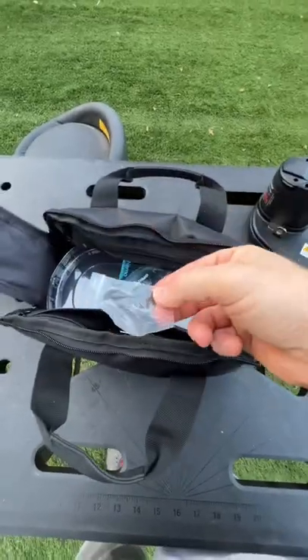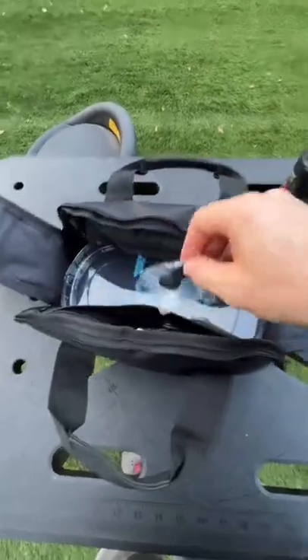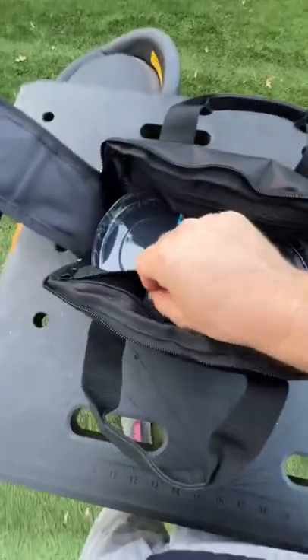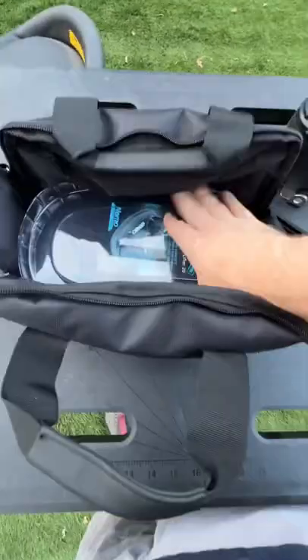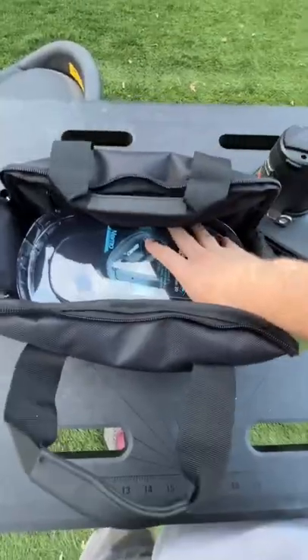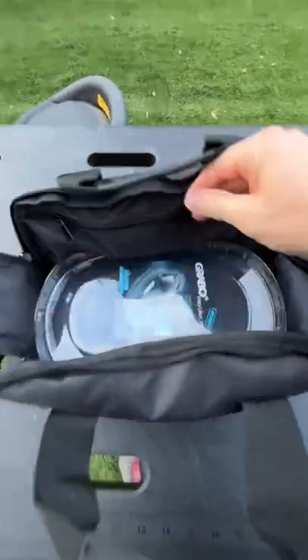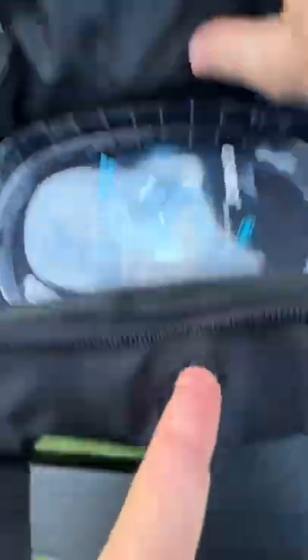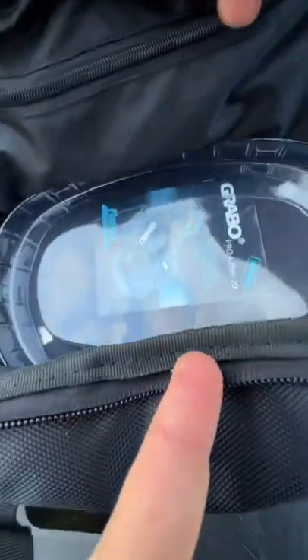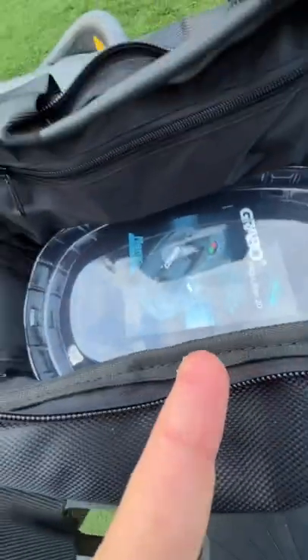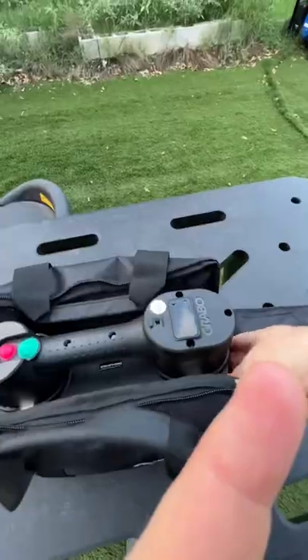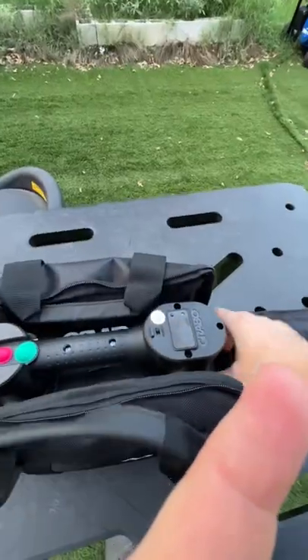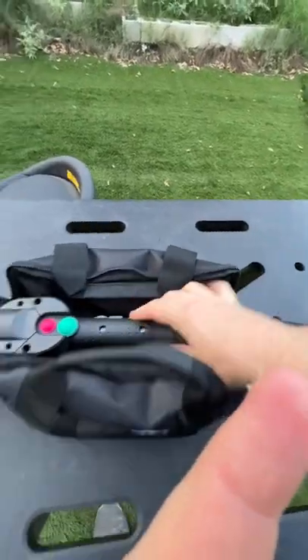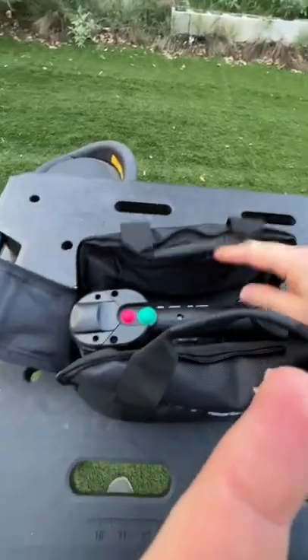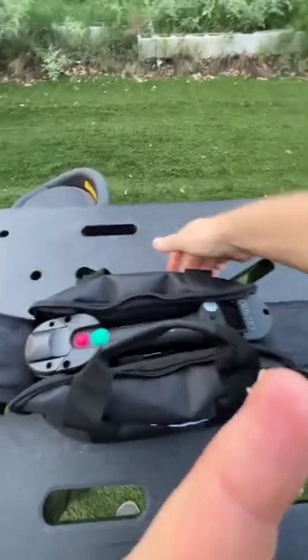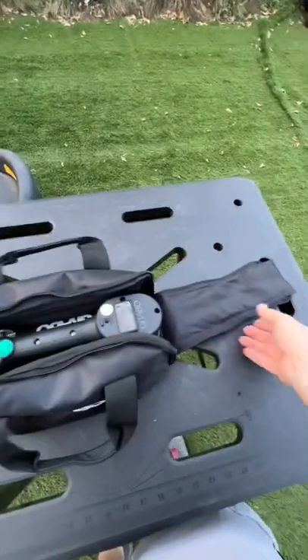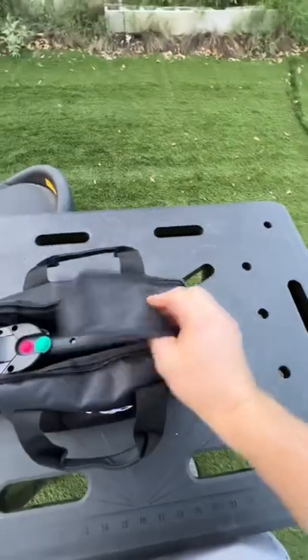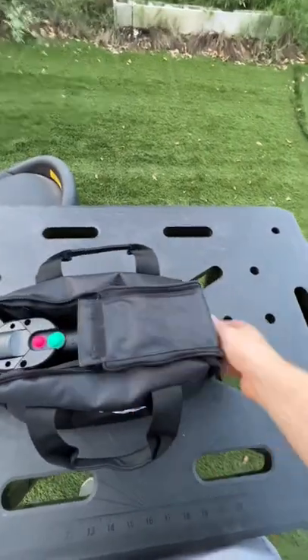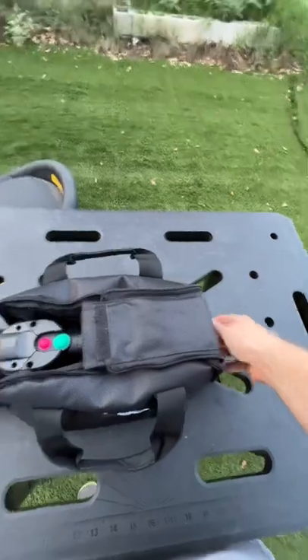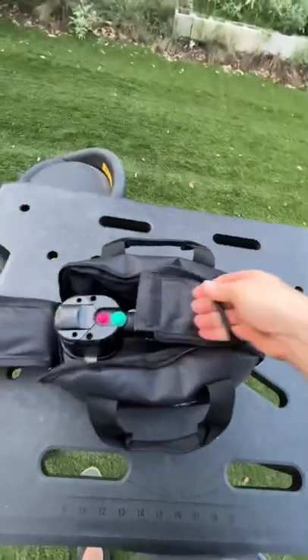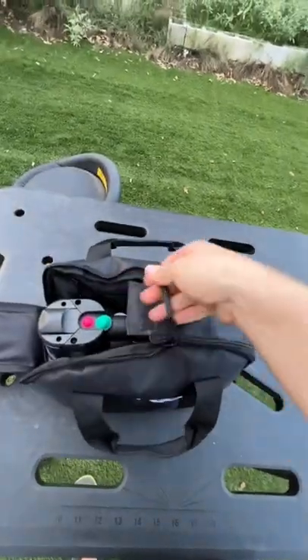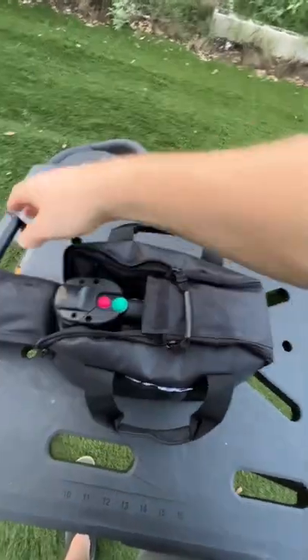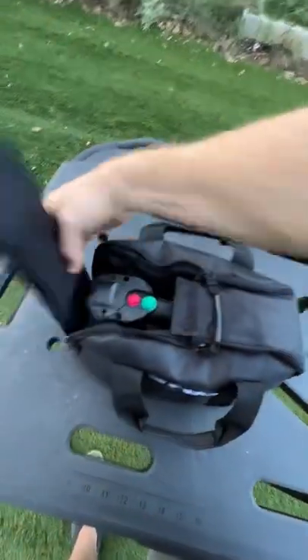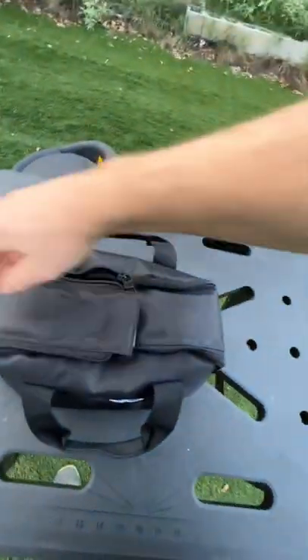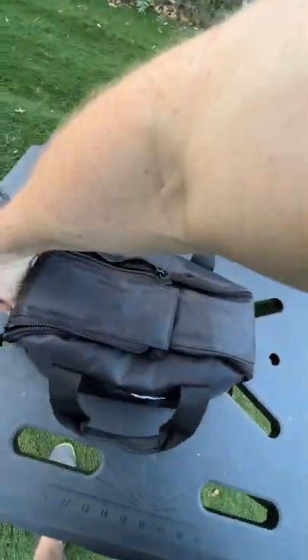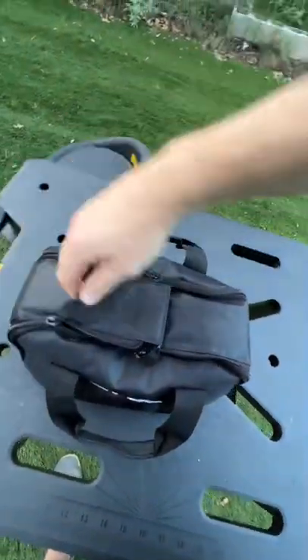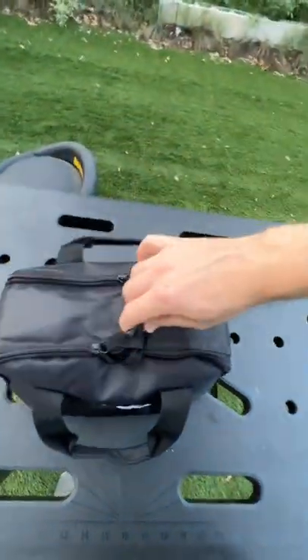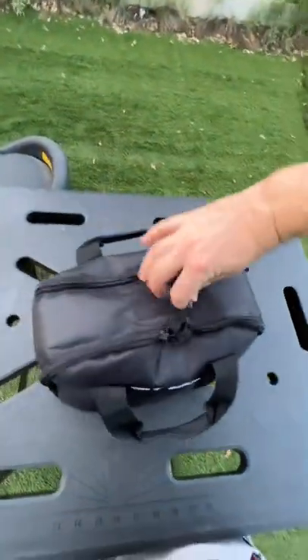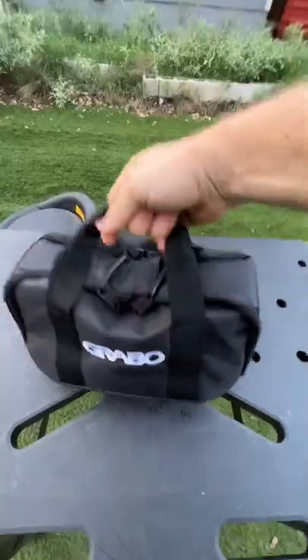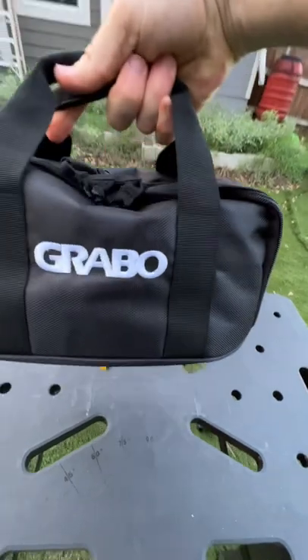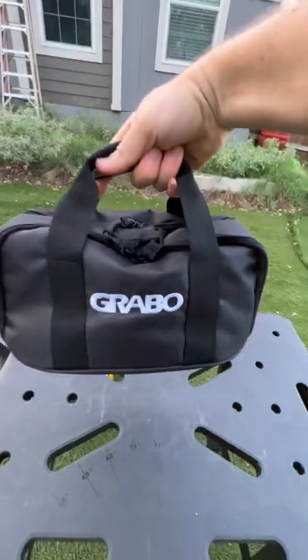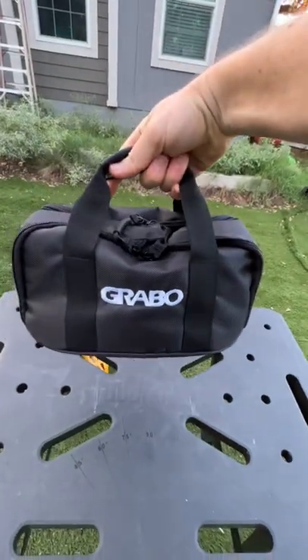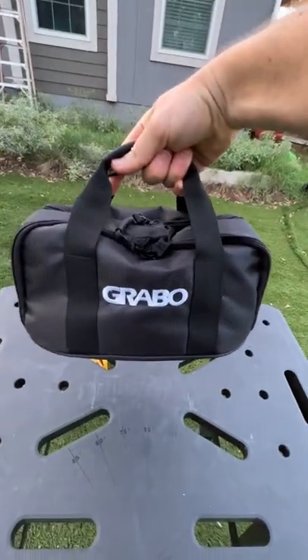It does come with its own carrying bag, the charger, and a few spare parts, including a plastic base to keep the base rigid. Just take the right side, zip it over, grab the velcro from this side, and you've got a nice little Grabbo carrying bag.